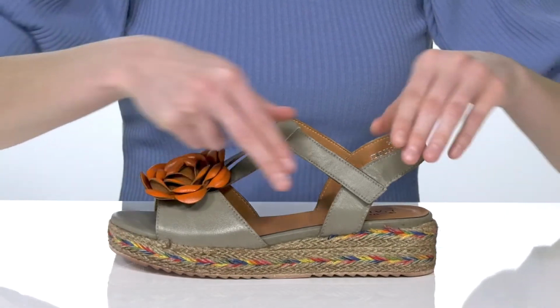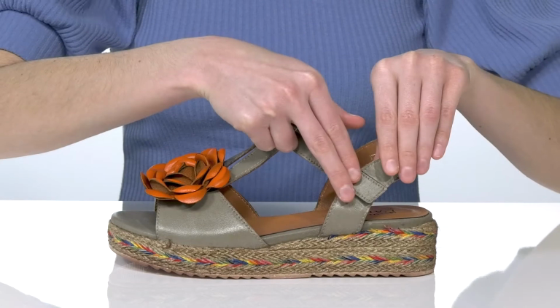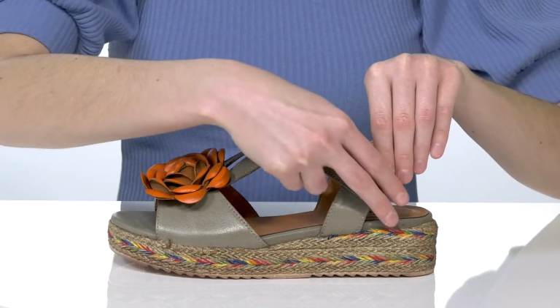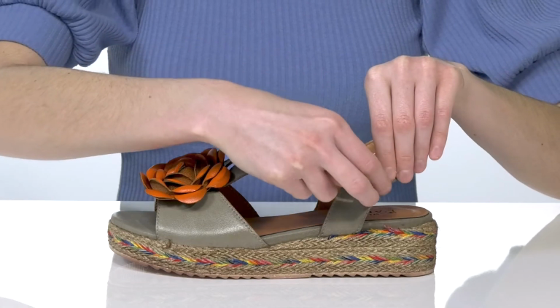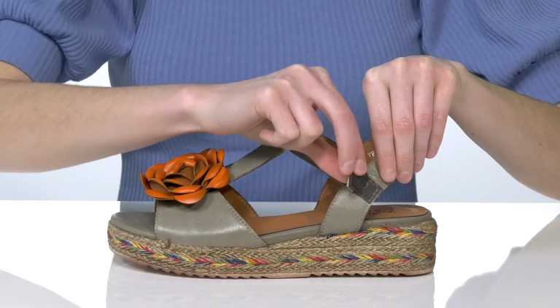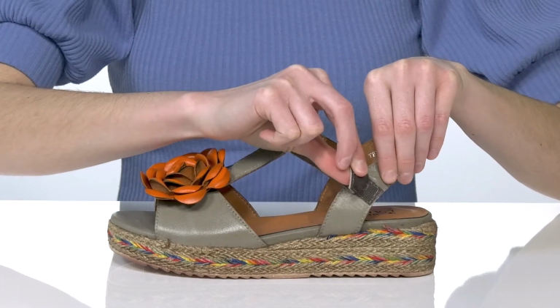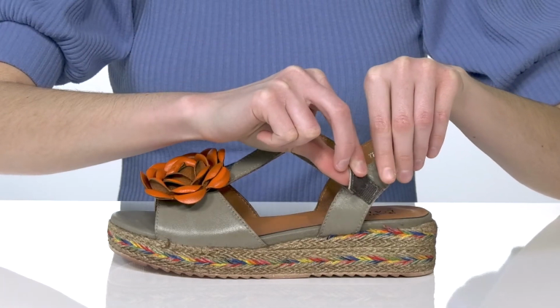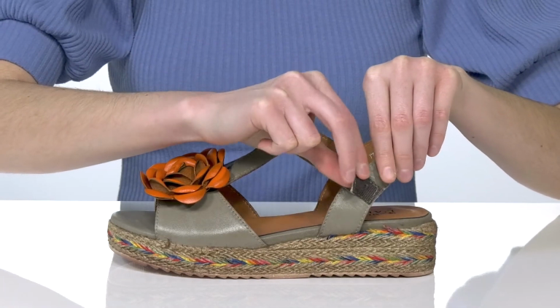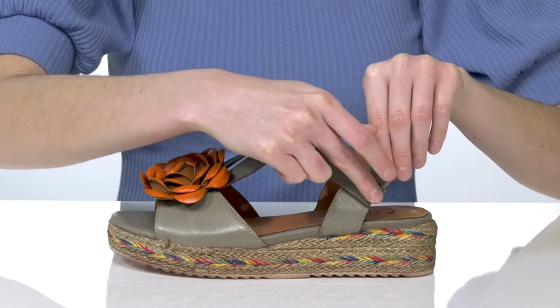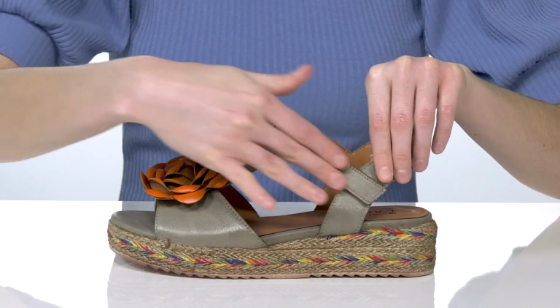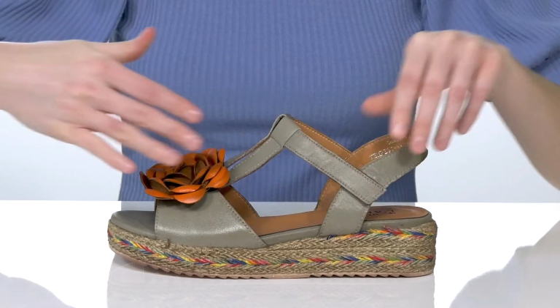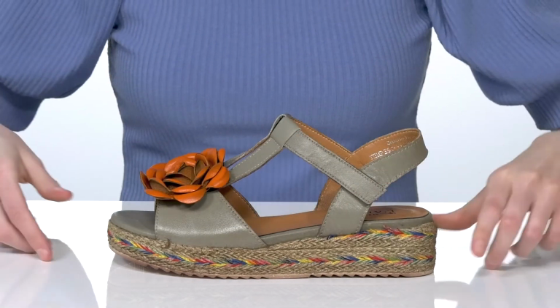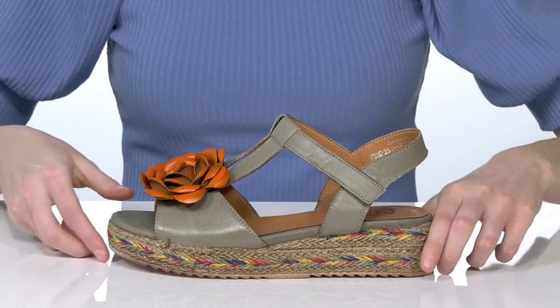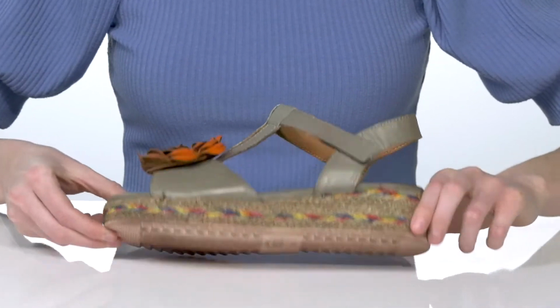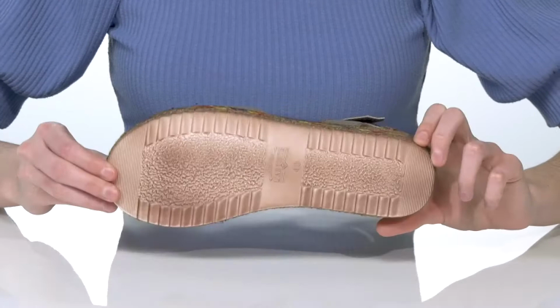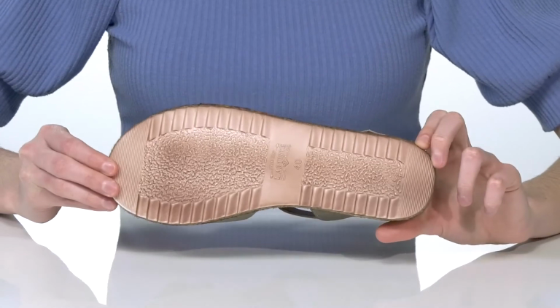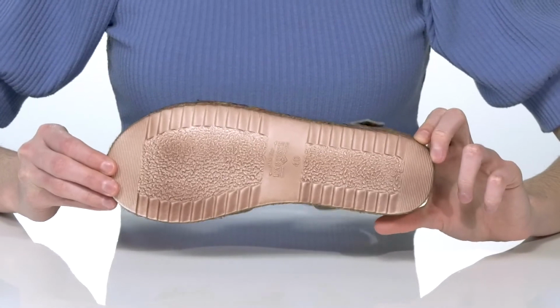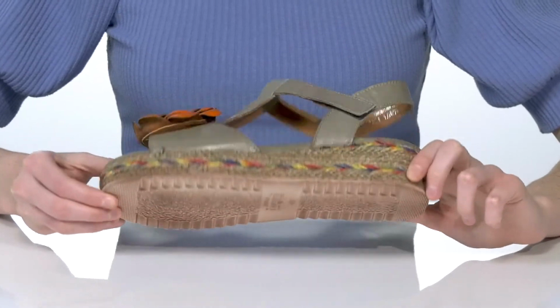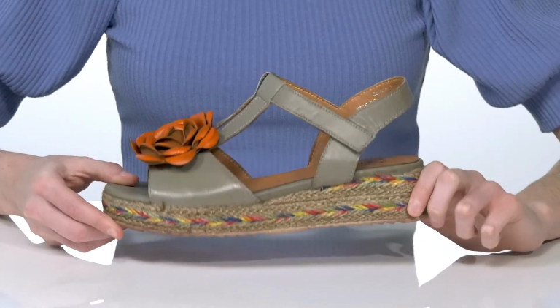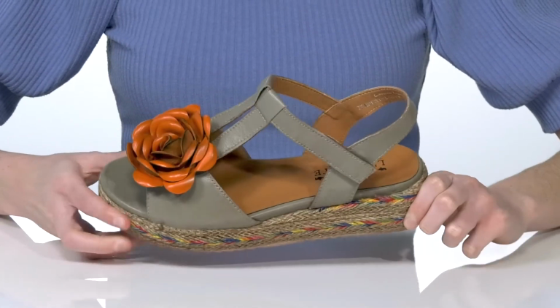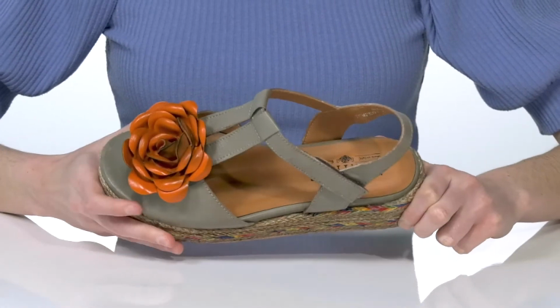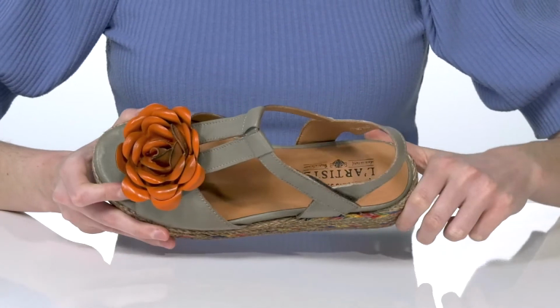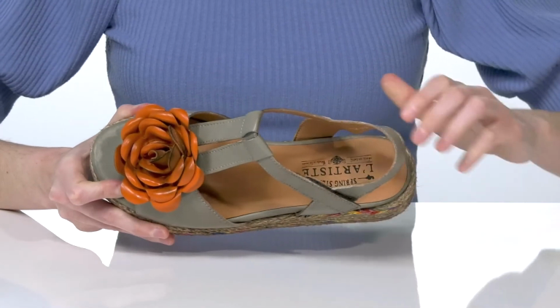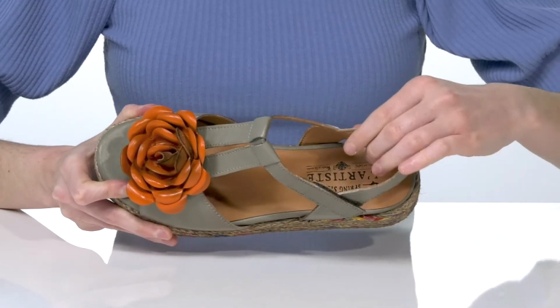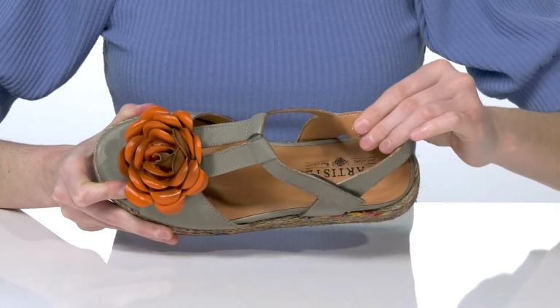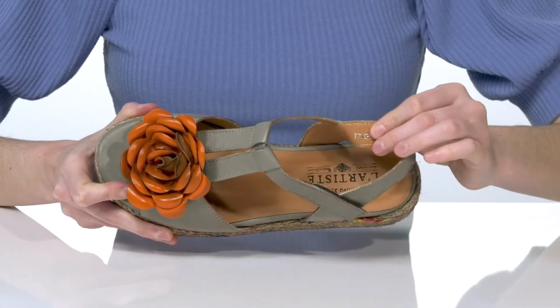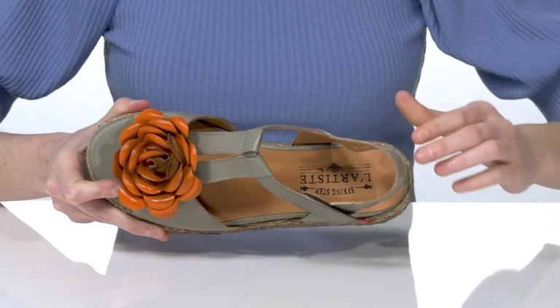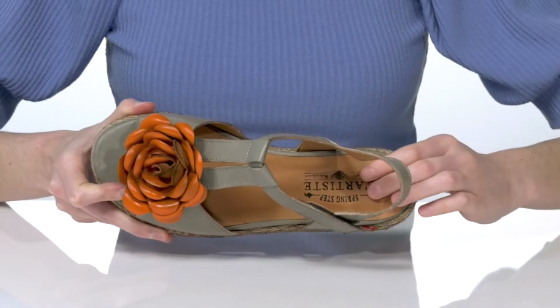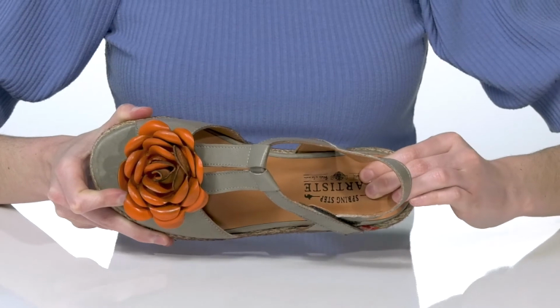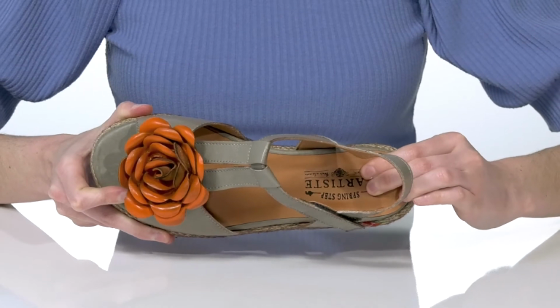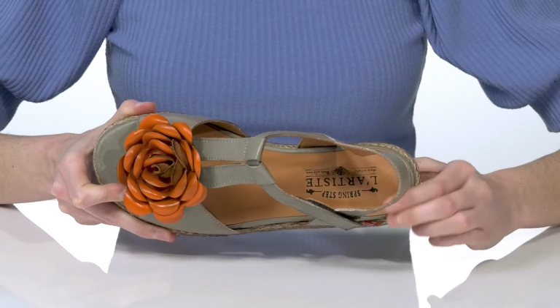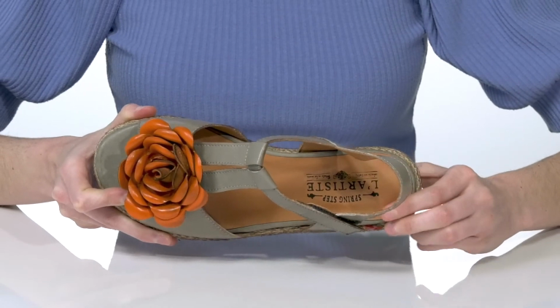They have a hook and loop closure at the side which will allow you to adjust these to your best fit. The outsole is textured for traction, and inside they have a smooth lining and nicely padded footbed.